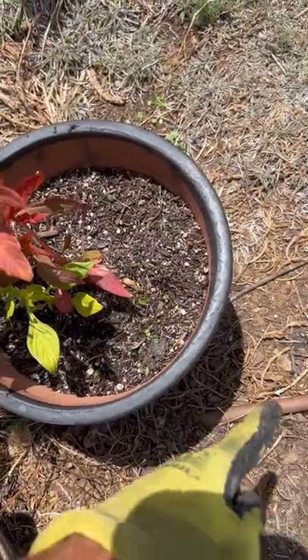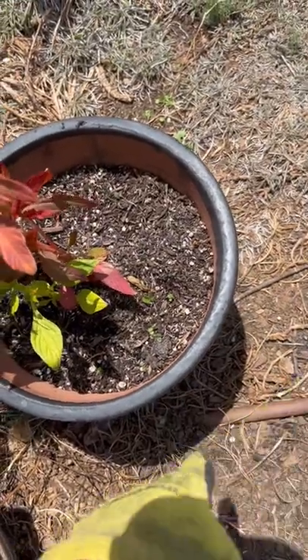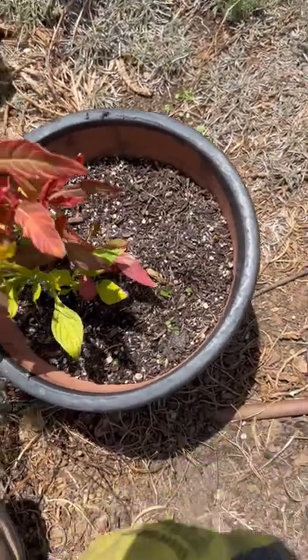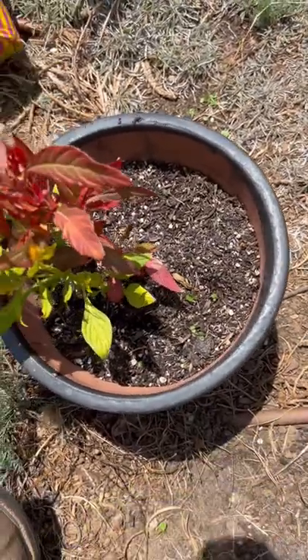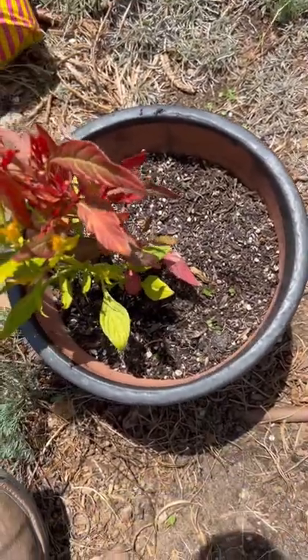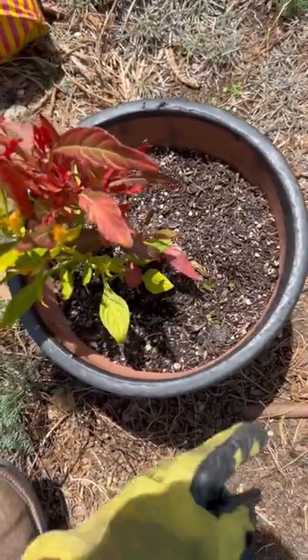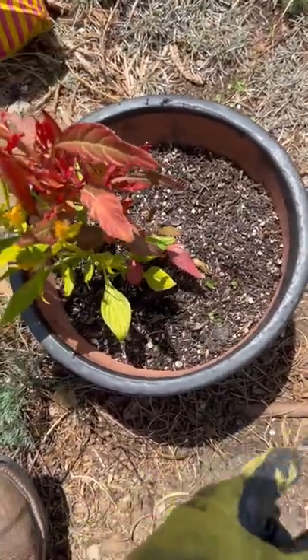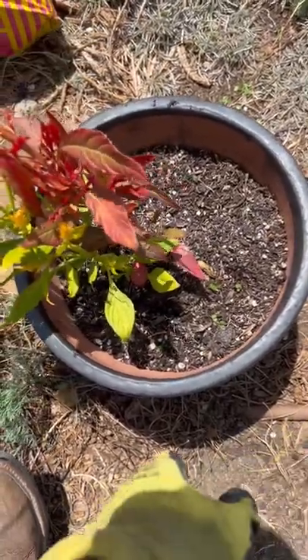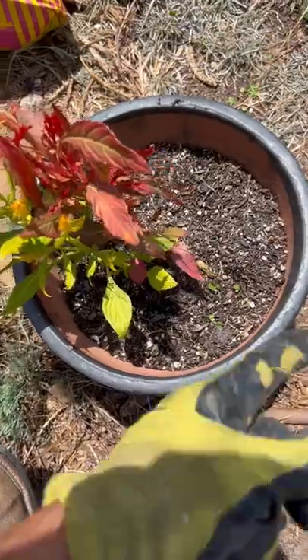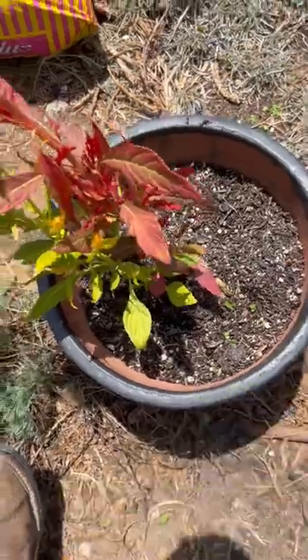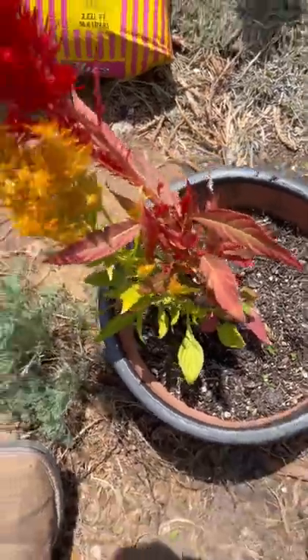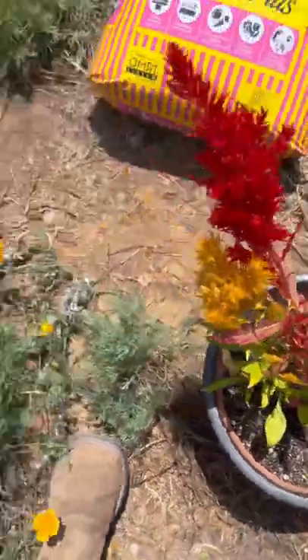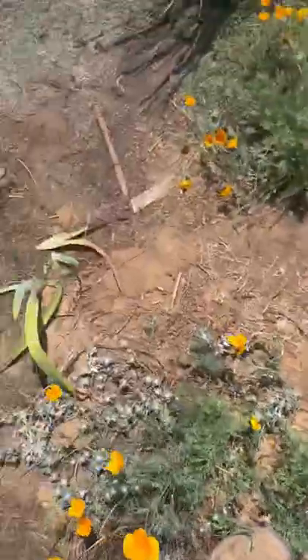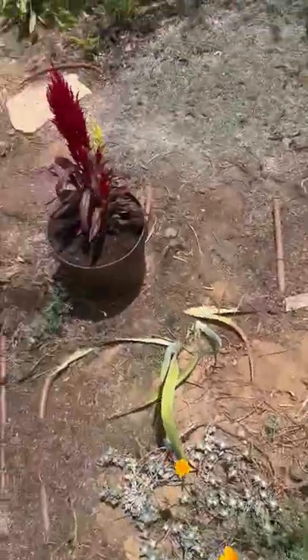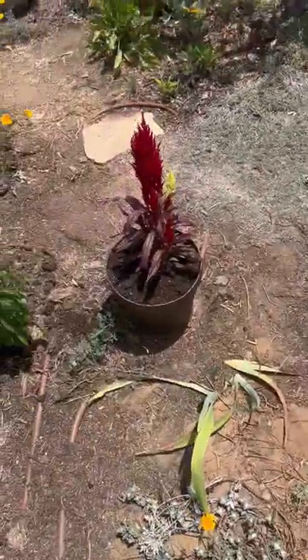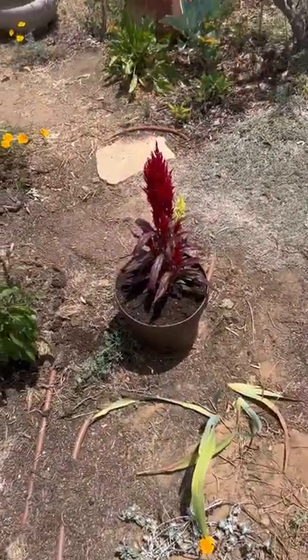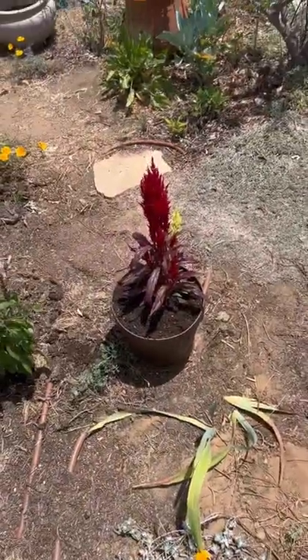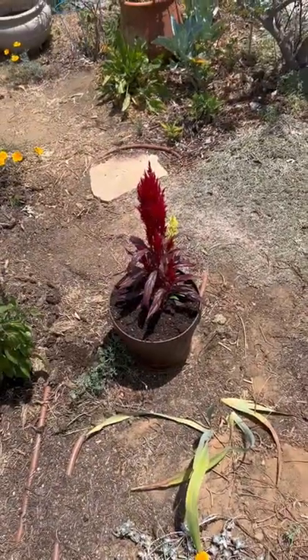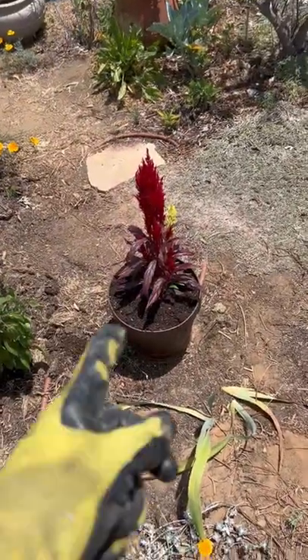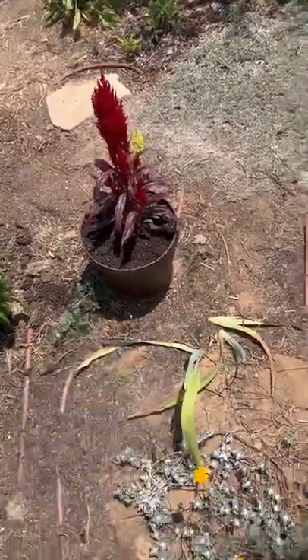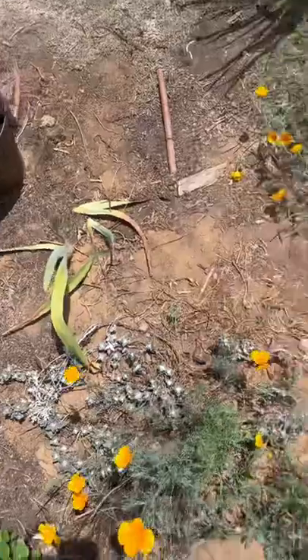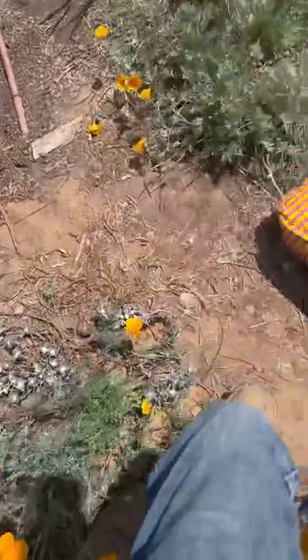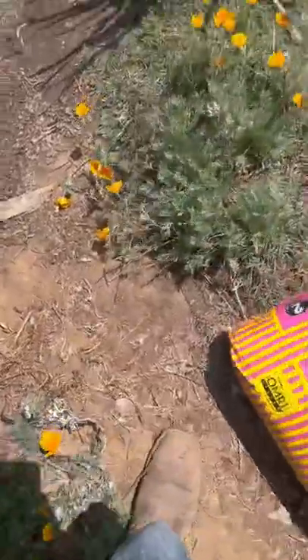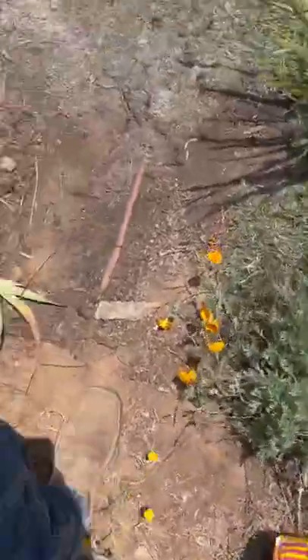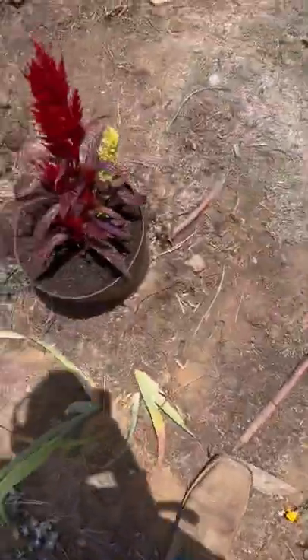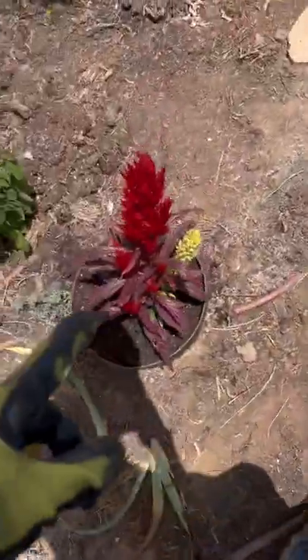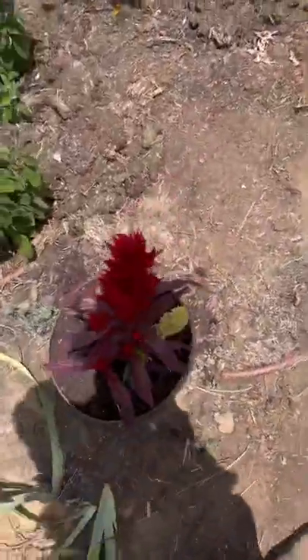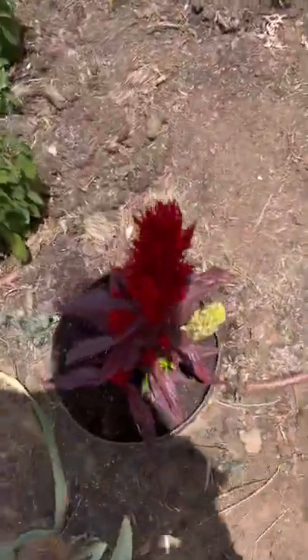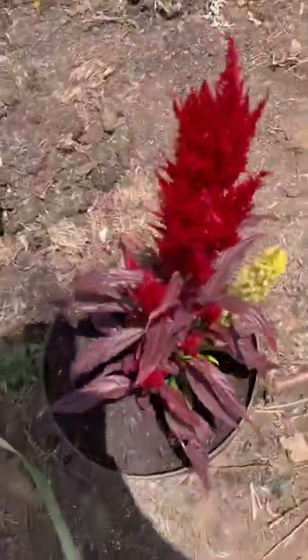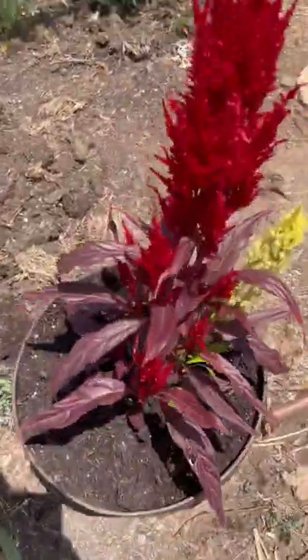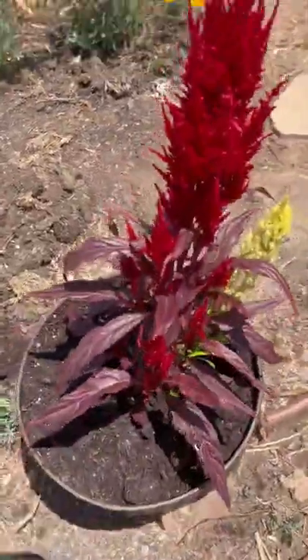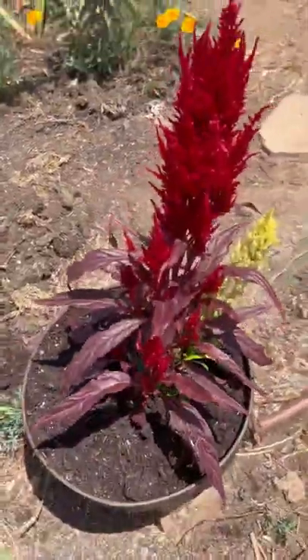It's going to go into the ground here, but we want to refill them so that they're always with fresh soil and flowering very well. Look at this one here — it's flowering really cool too.